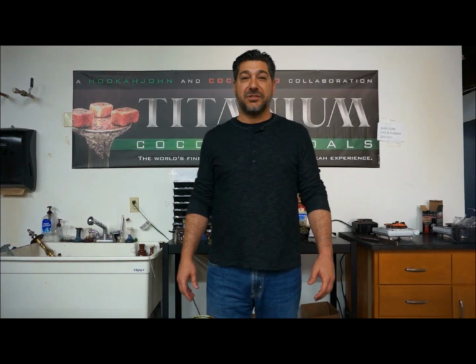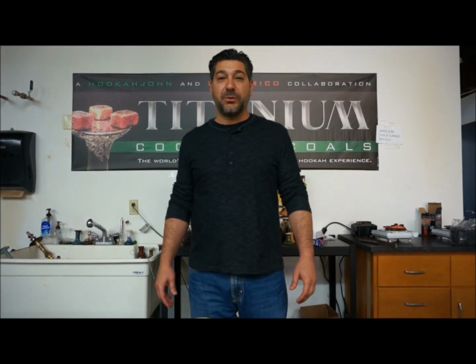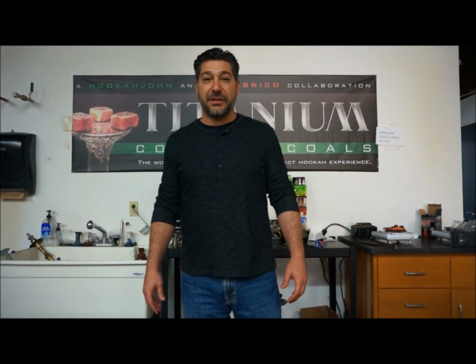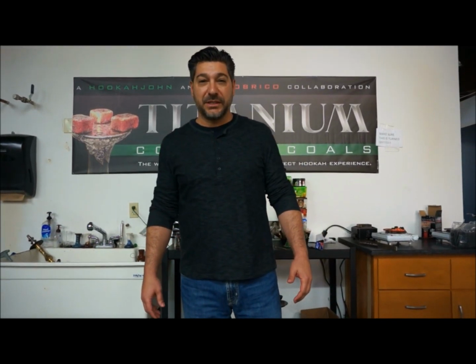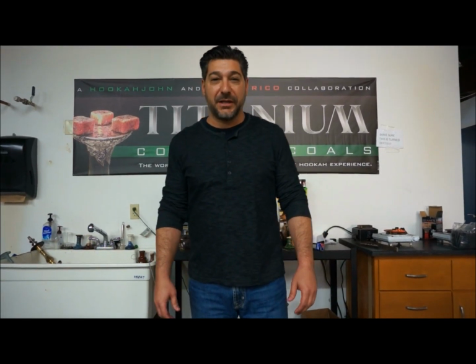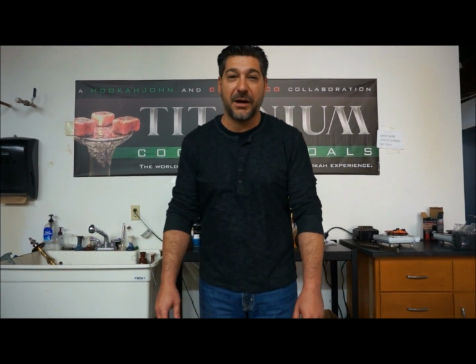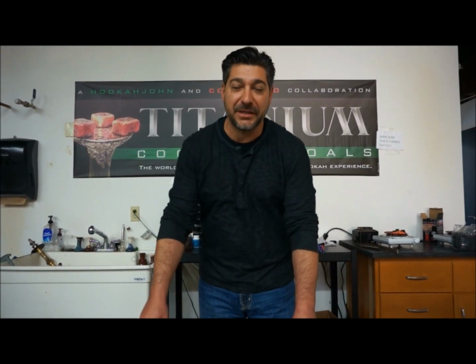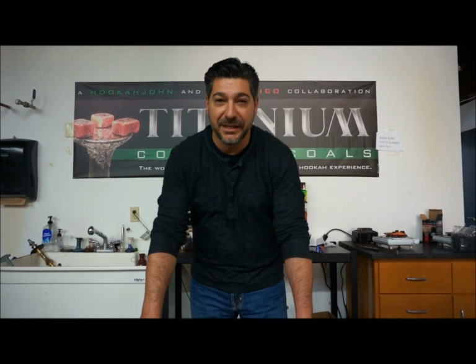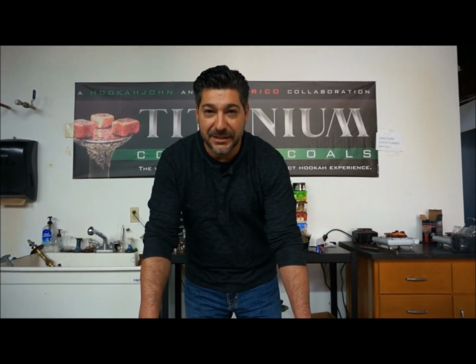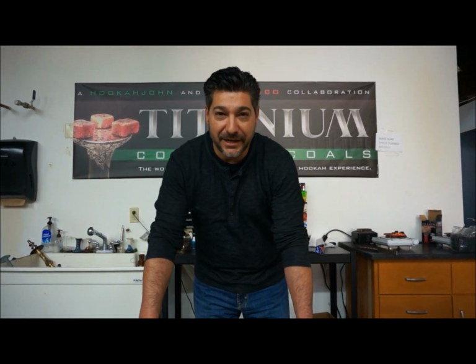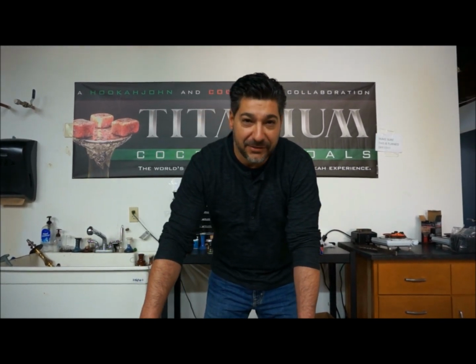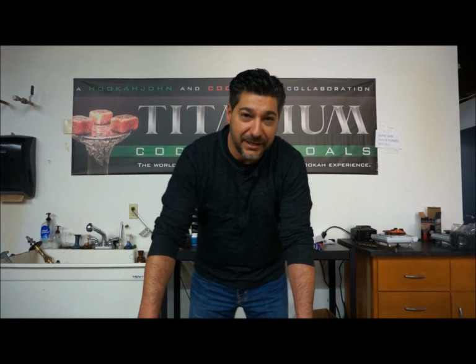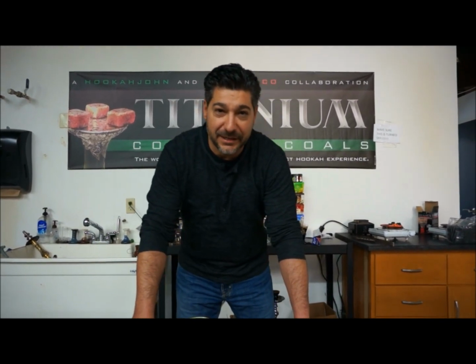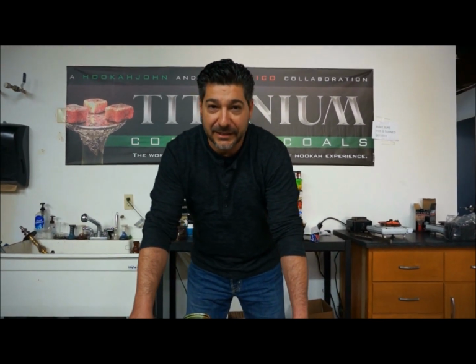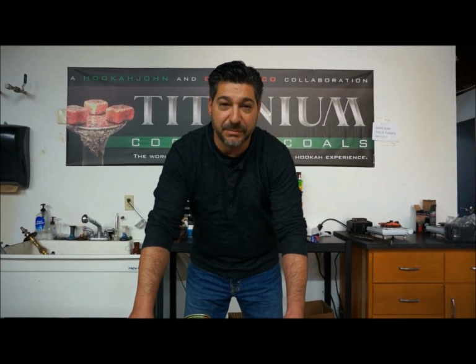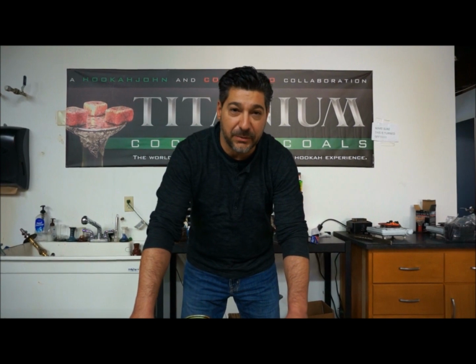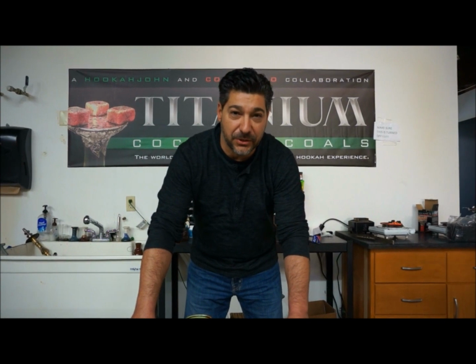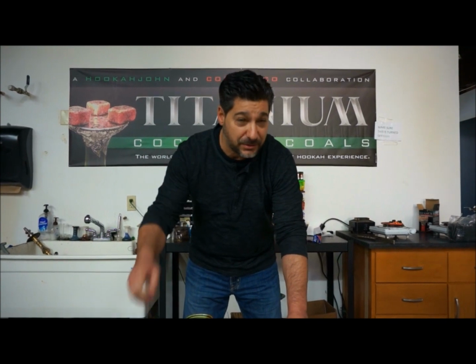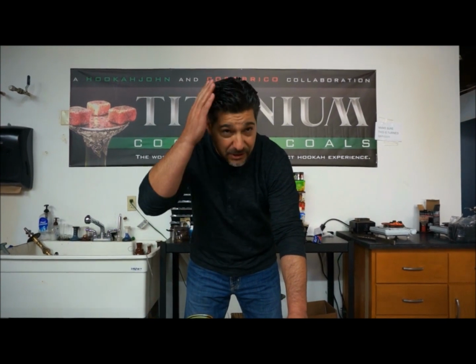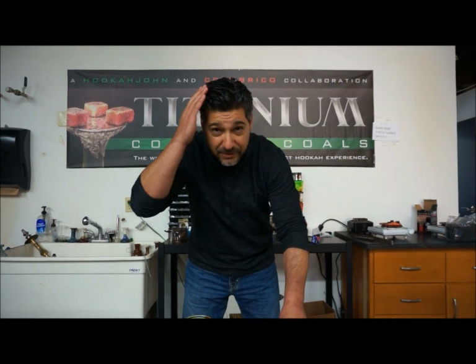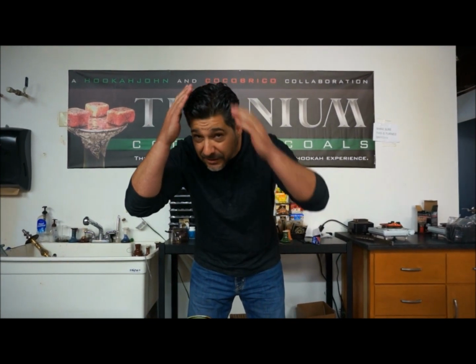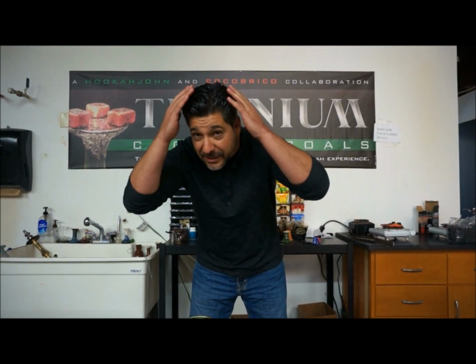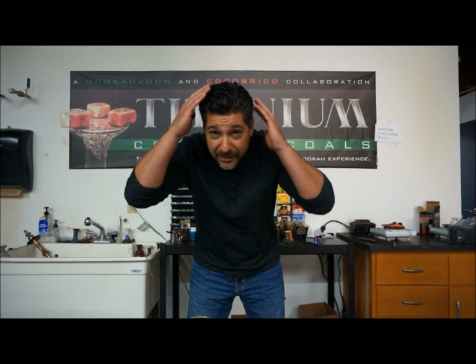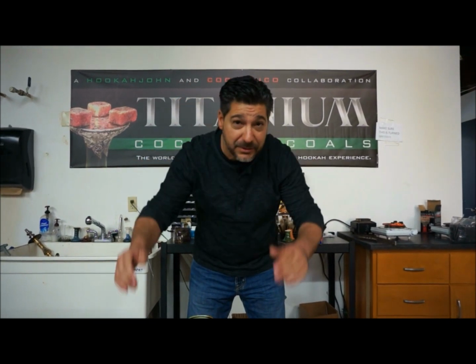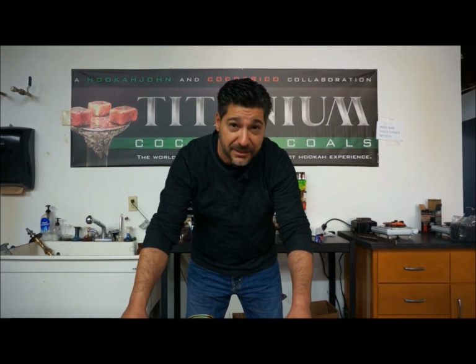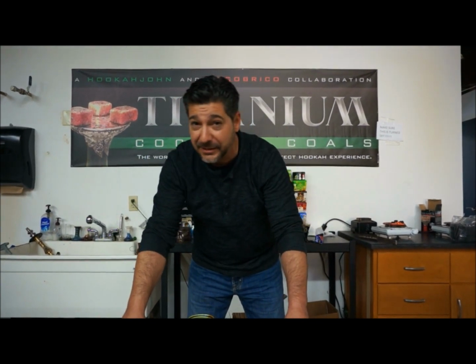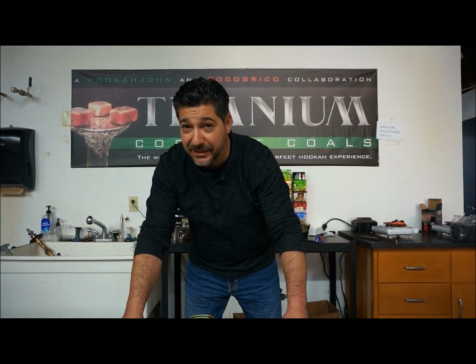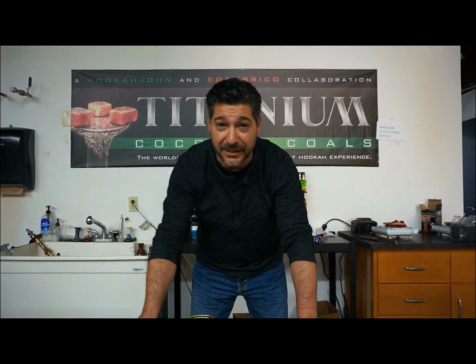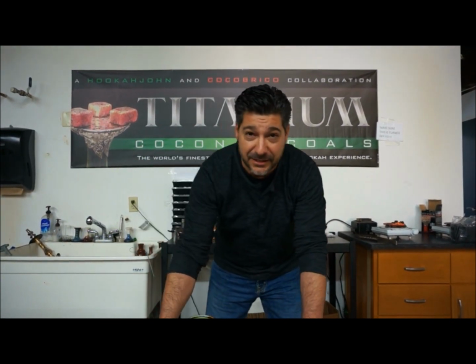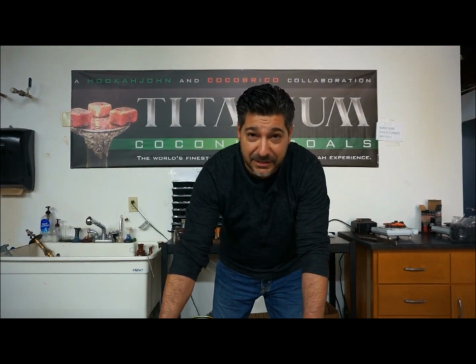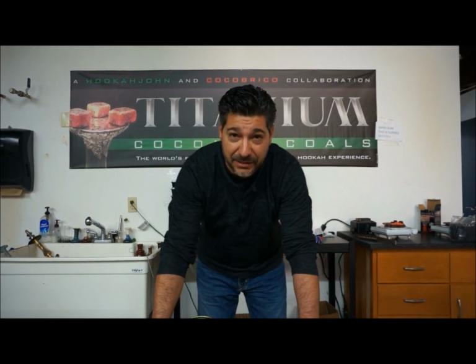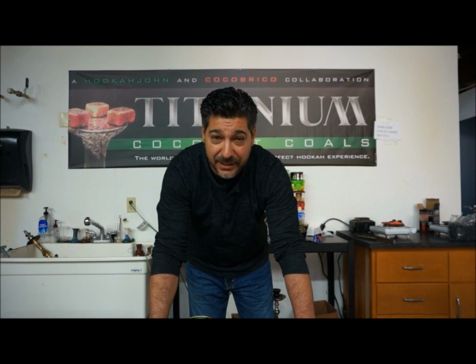It's John with HookahJohn.com here again. Today I've got something new I want to show you. Hookah John having a good nice hair day. What do you guys think? Alright, that's not going to be the topic of today.